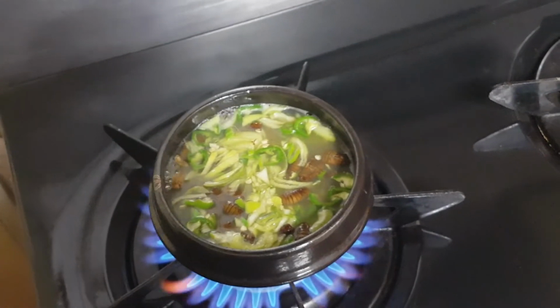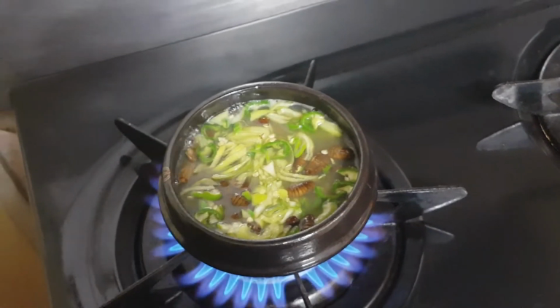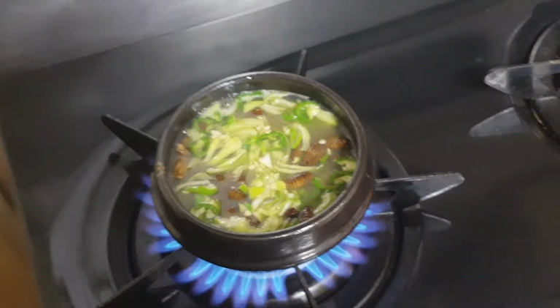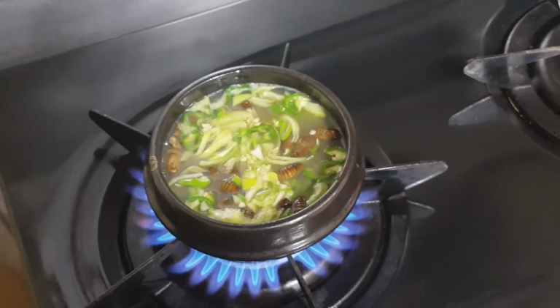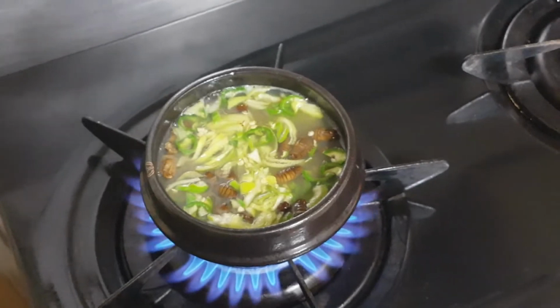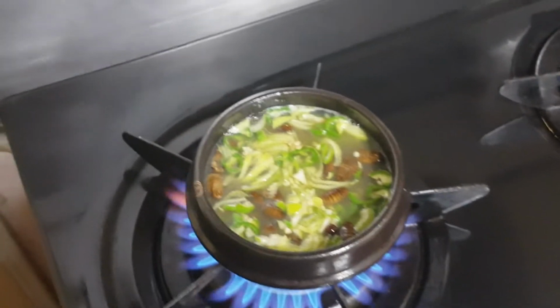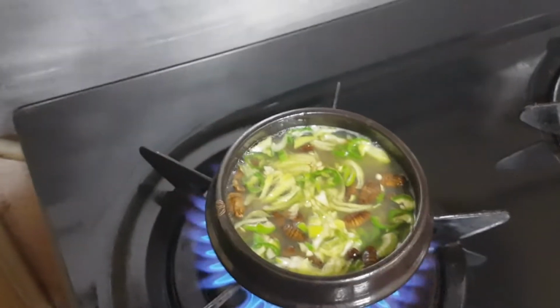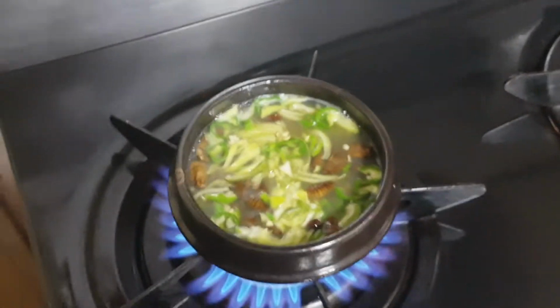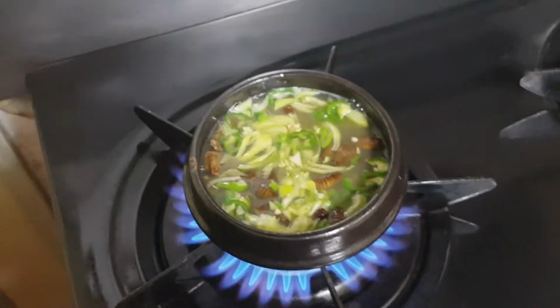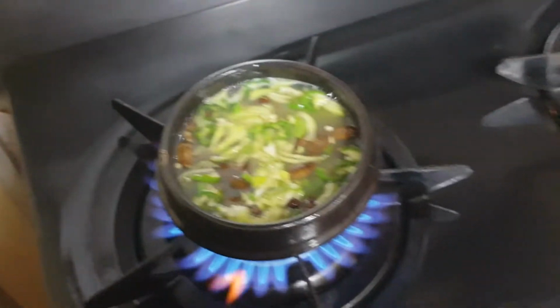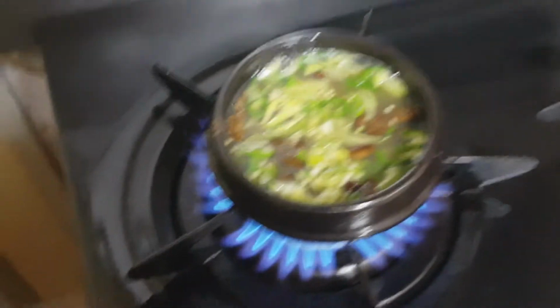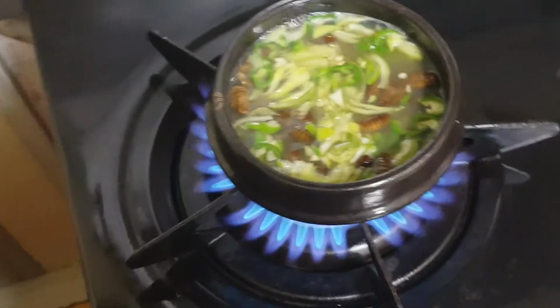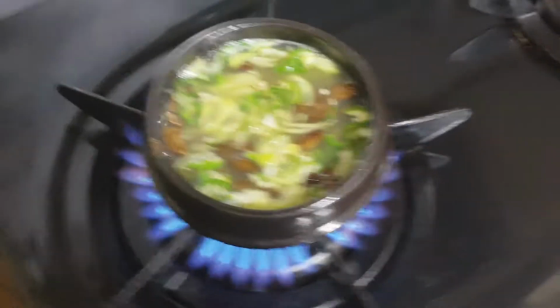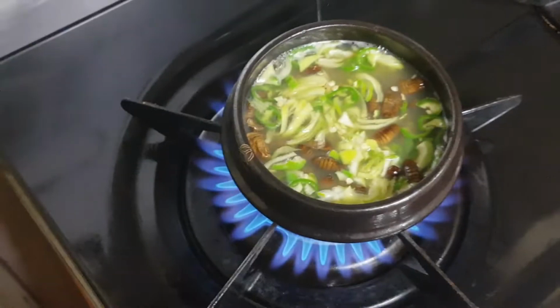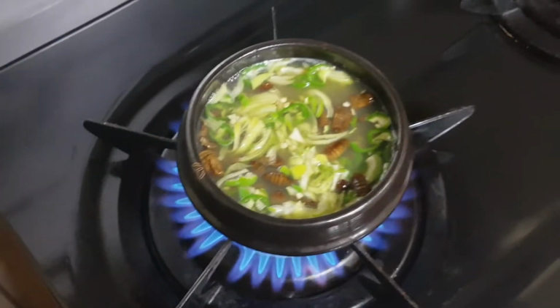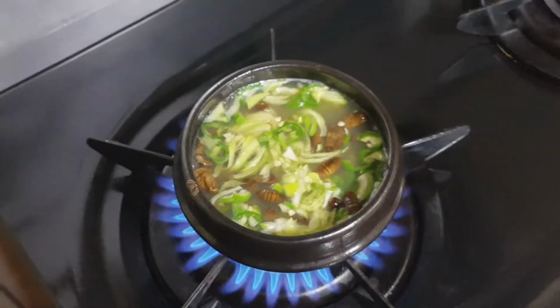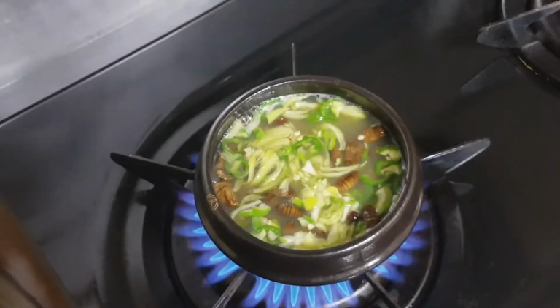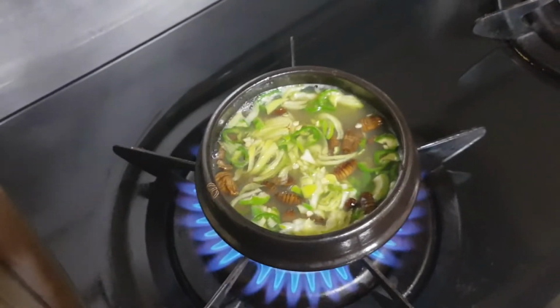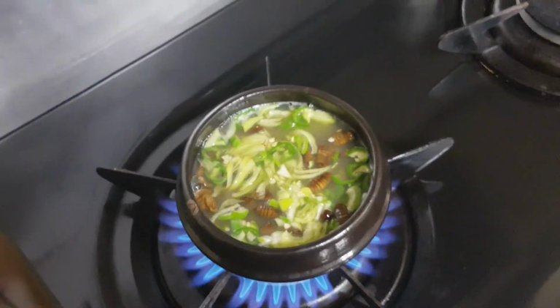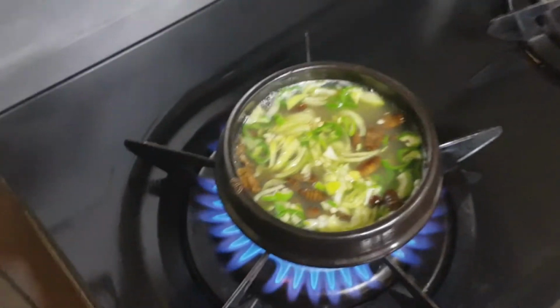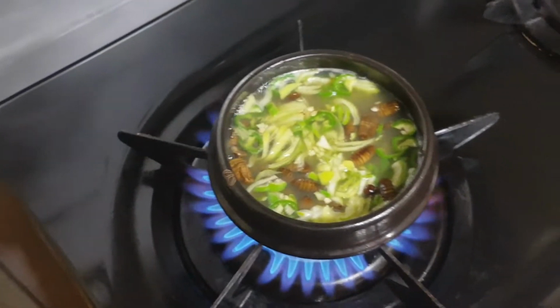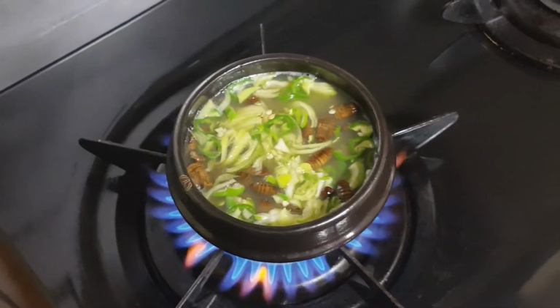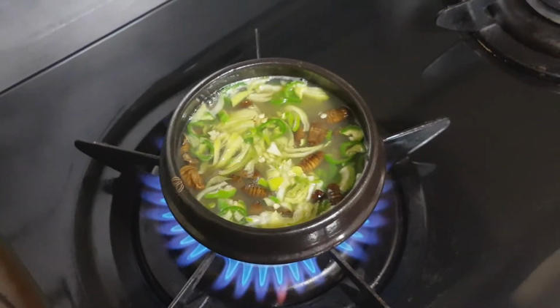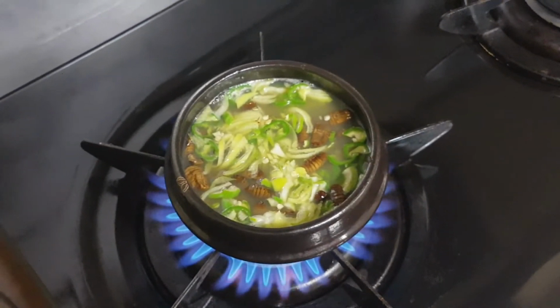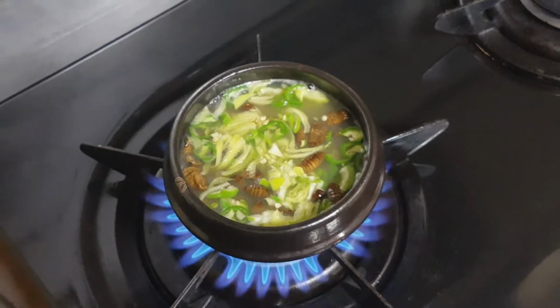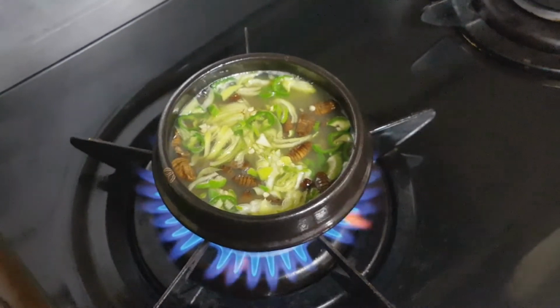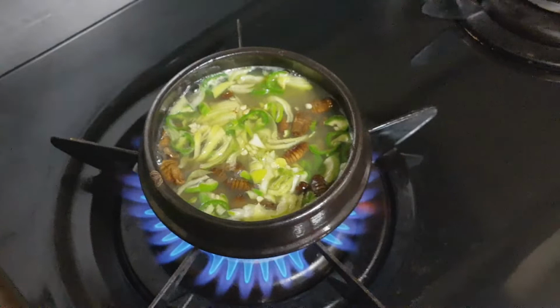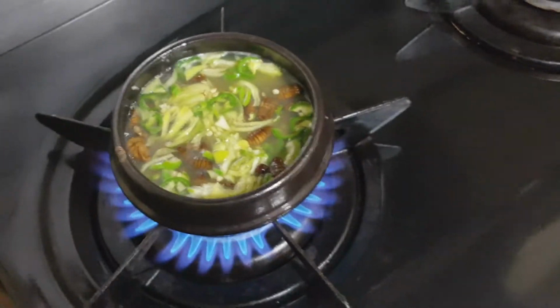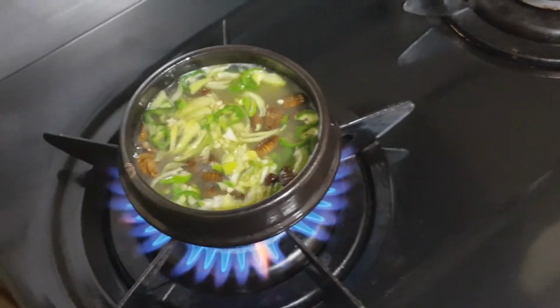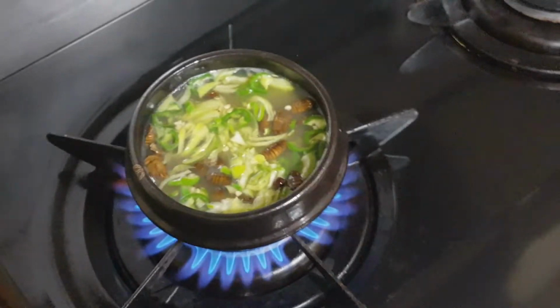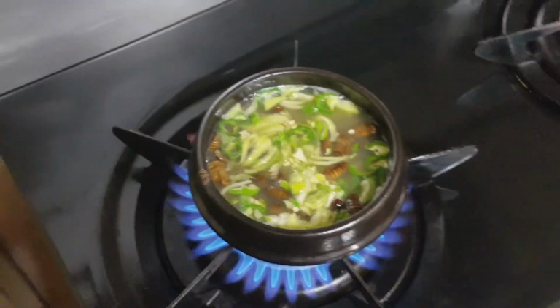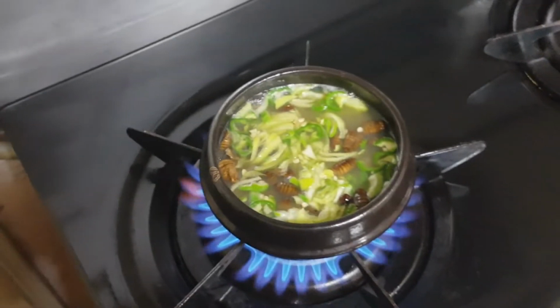Just after a few minutes, wow, they are boiling! It looks so good.